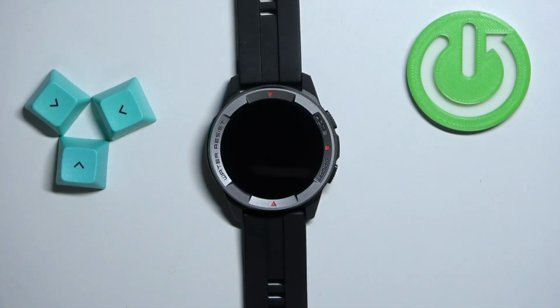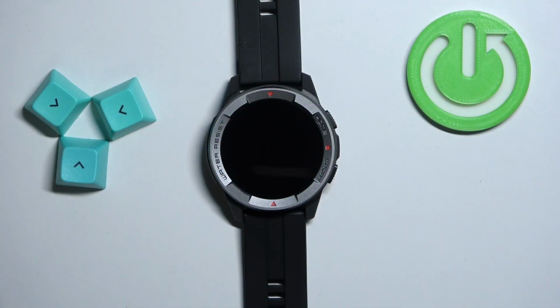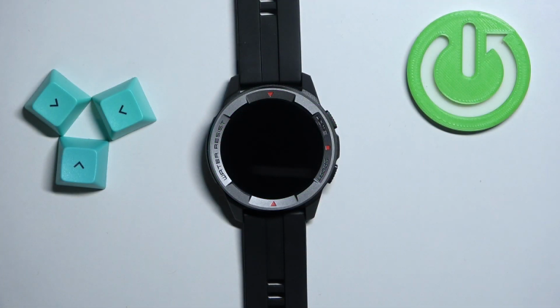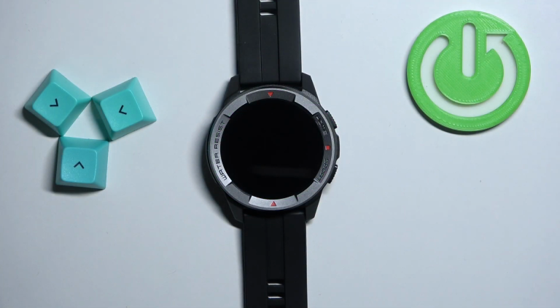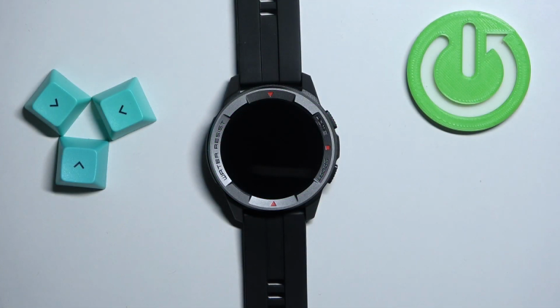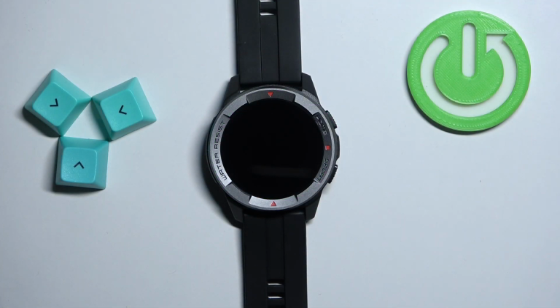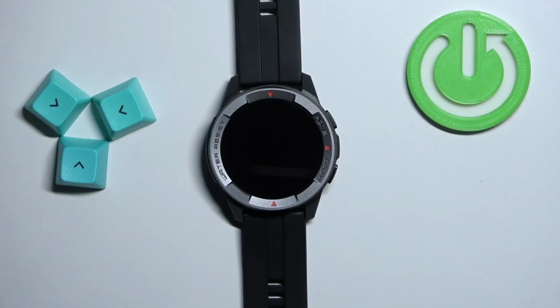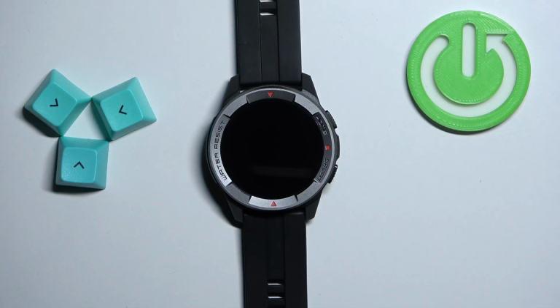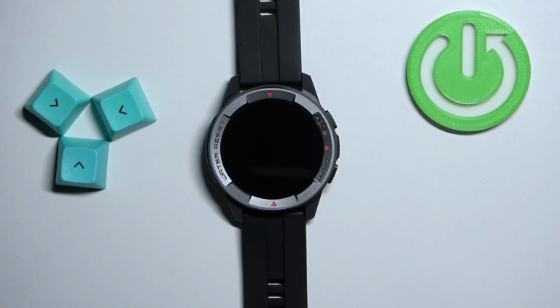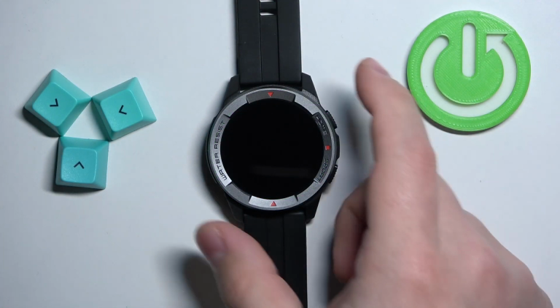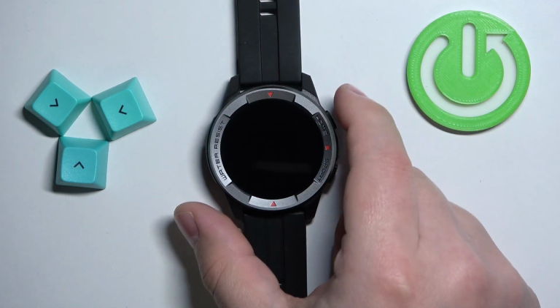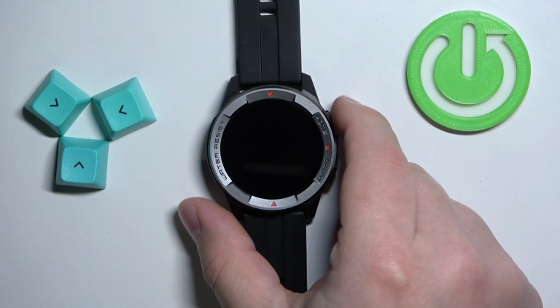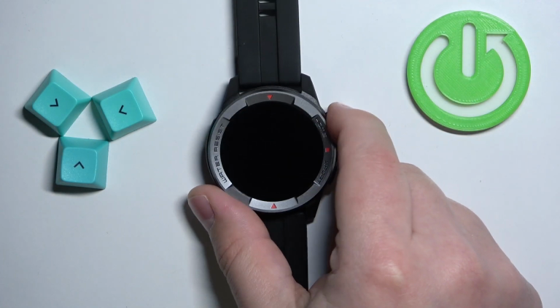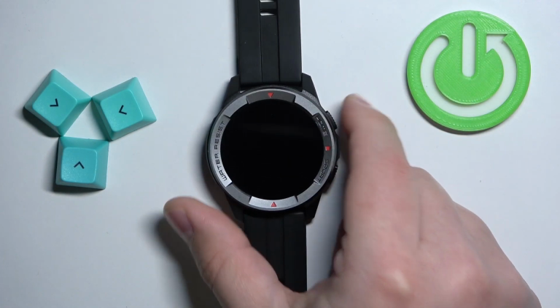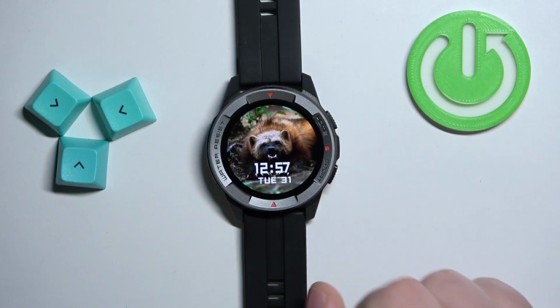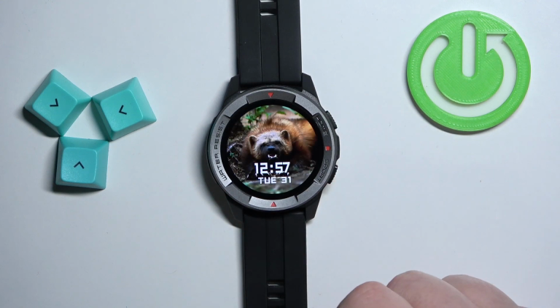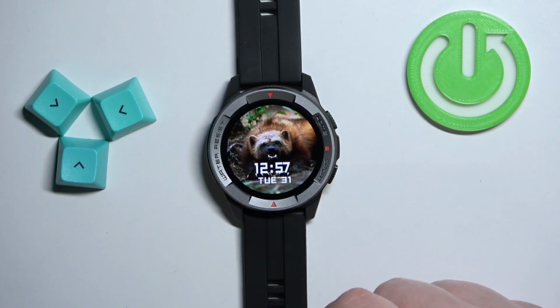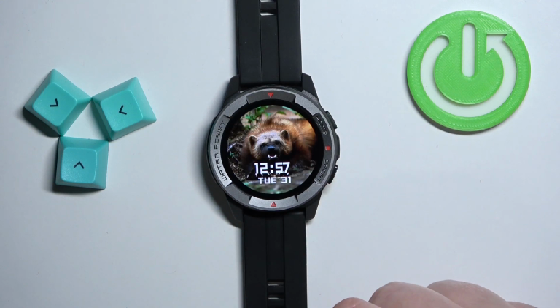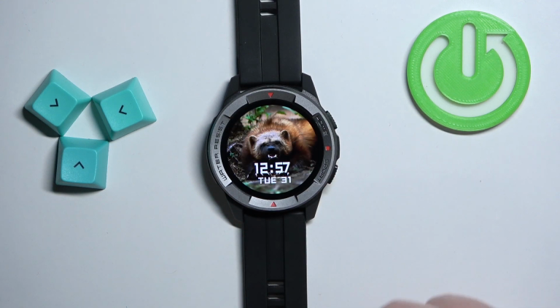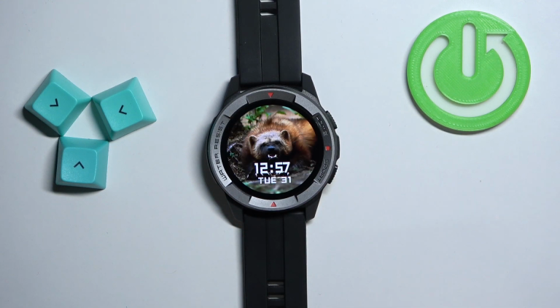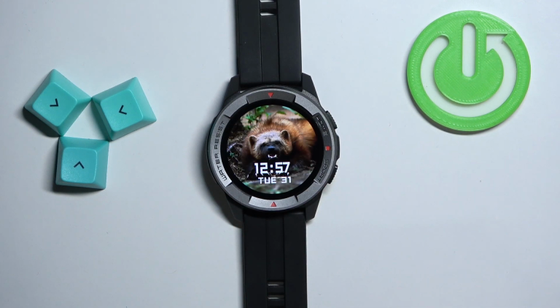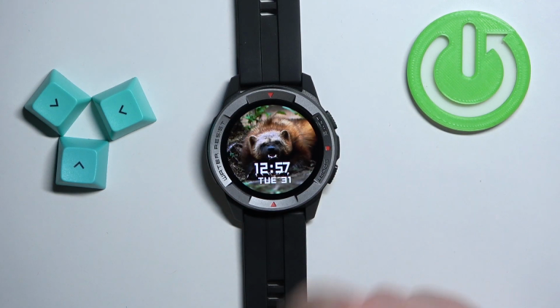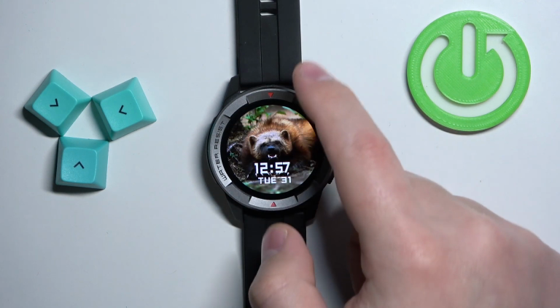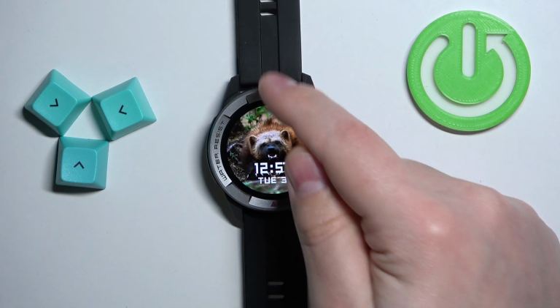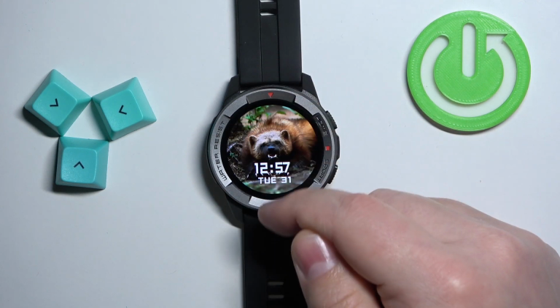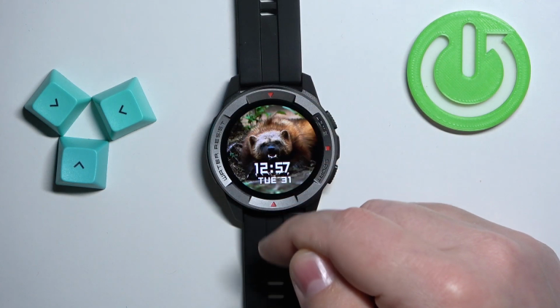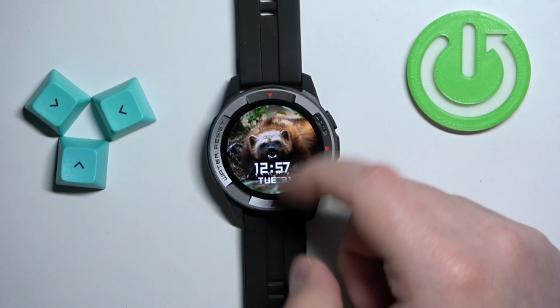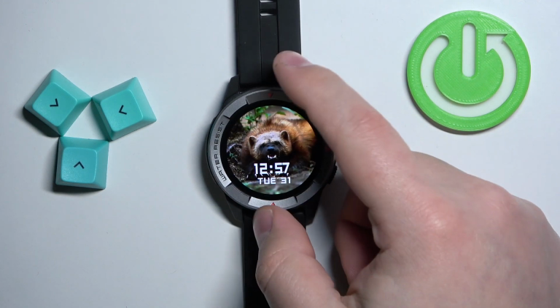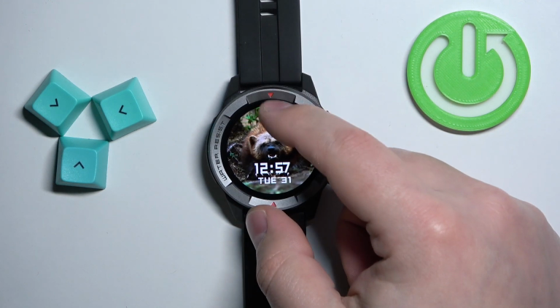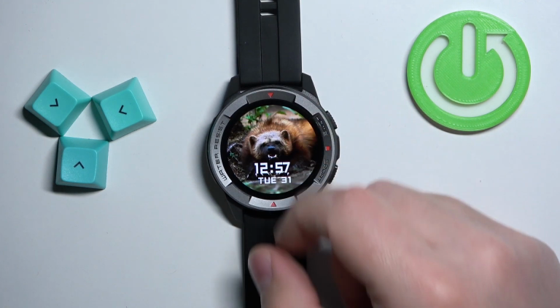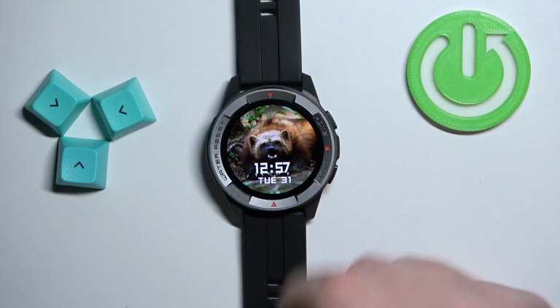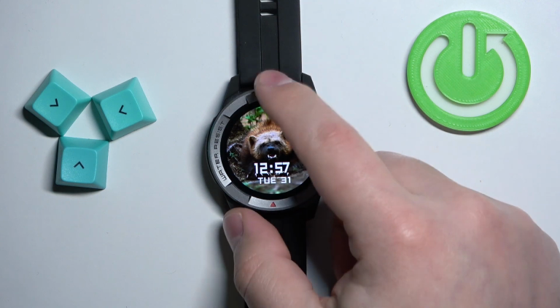First we need to wake up the screen on our watch and you can do it by pressing the home button. After you wake up the screen, you can swipe down from the top of the screen to open the quick panel.